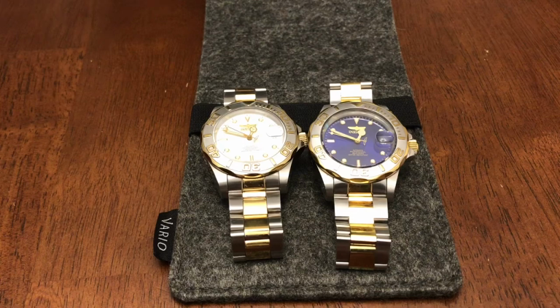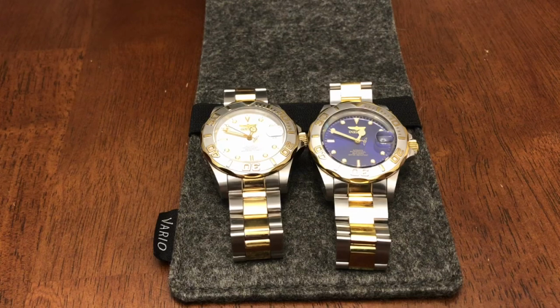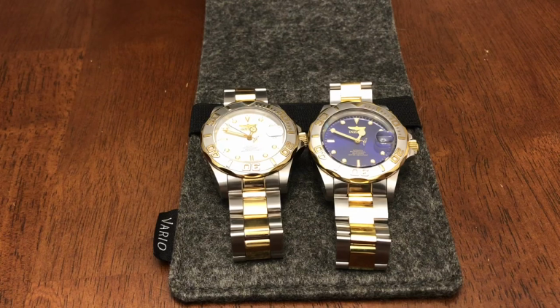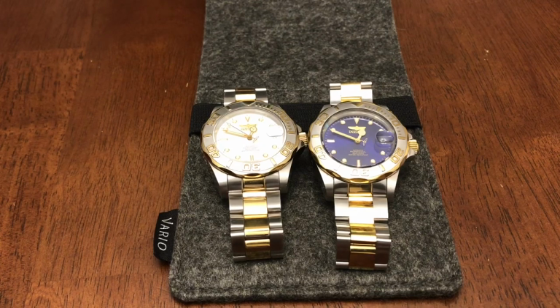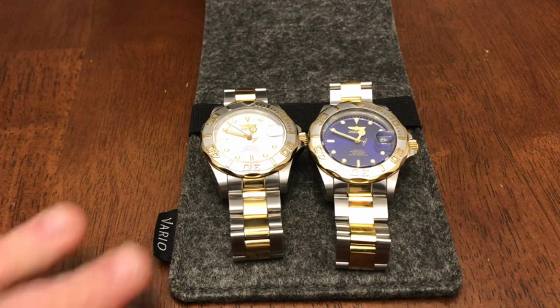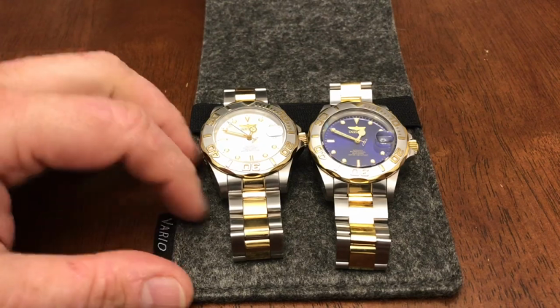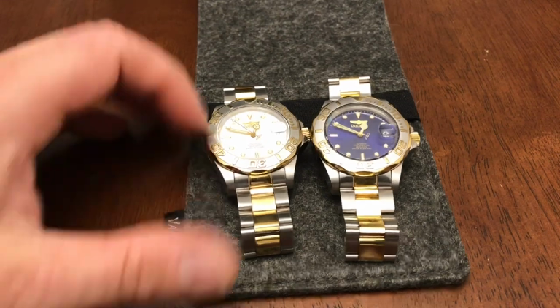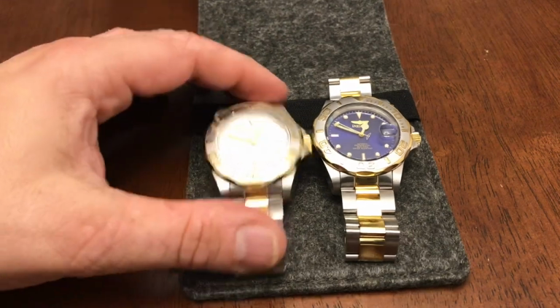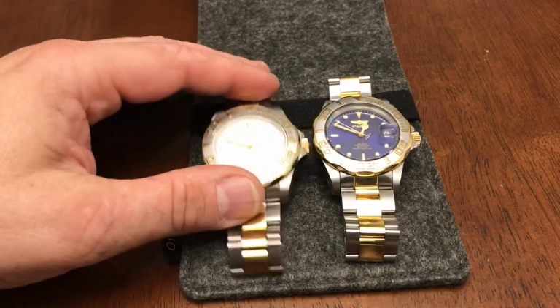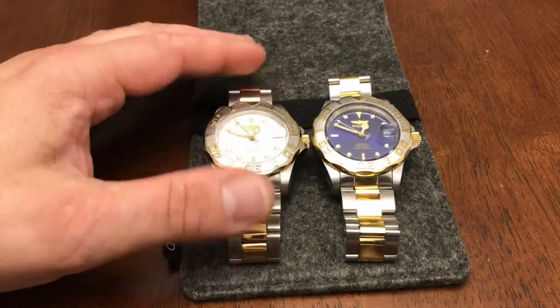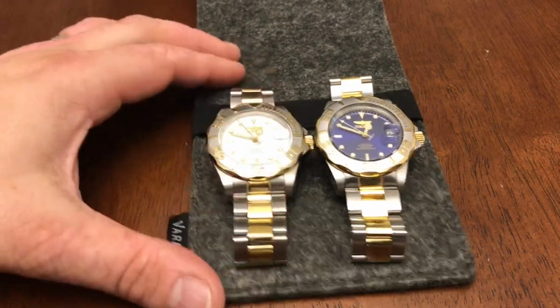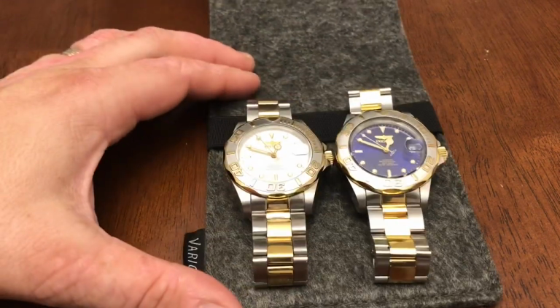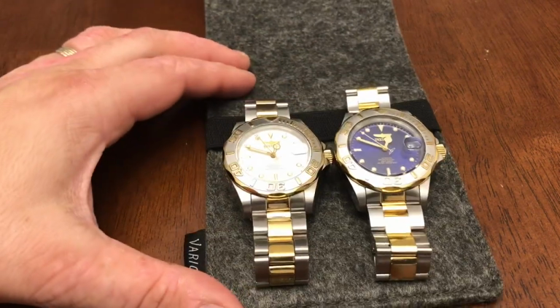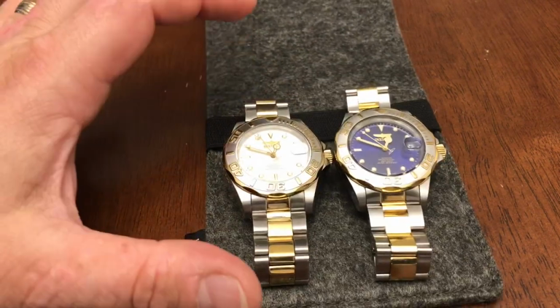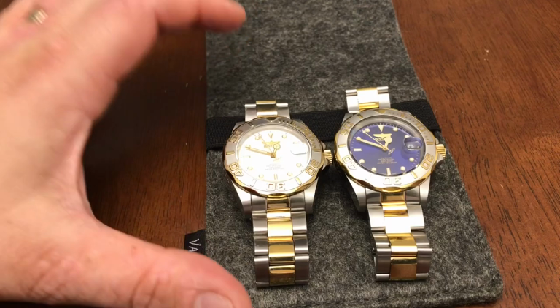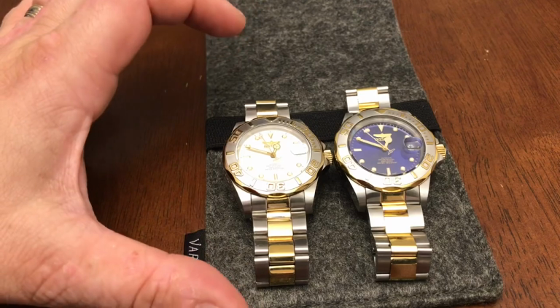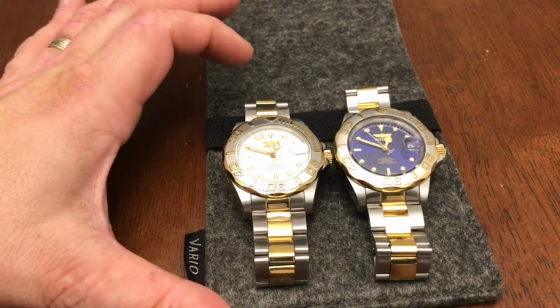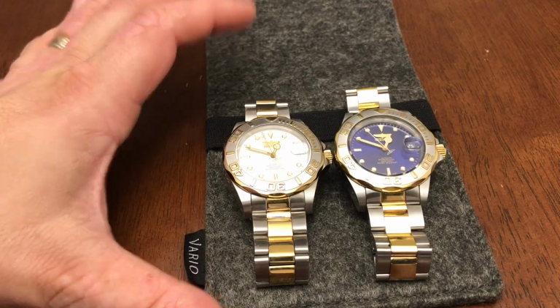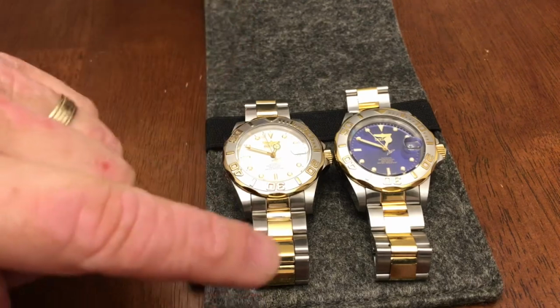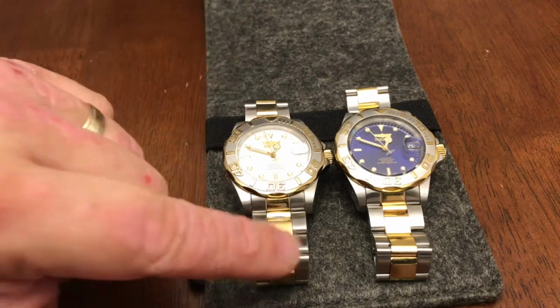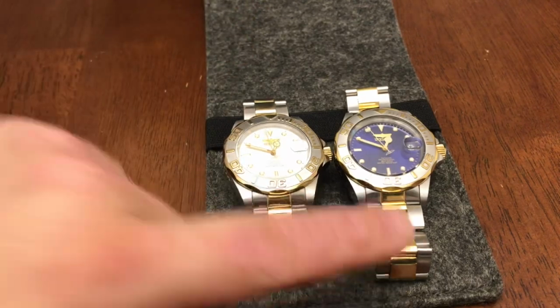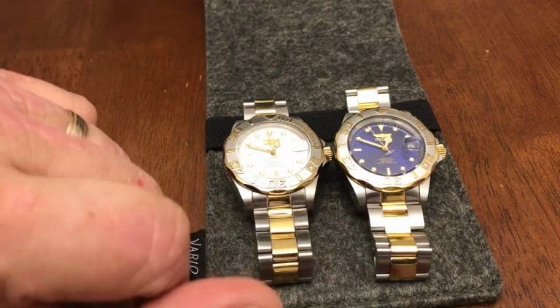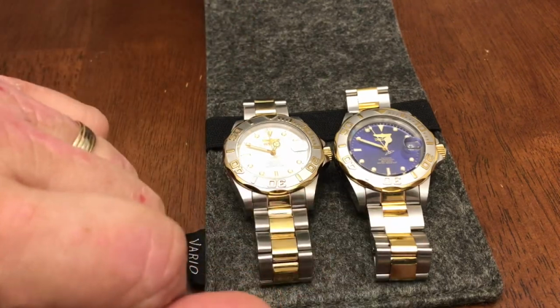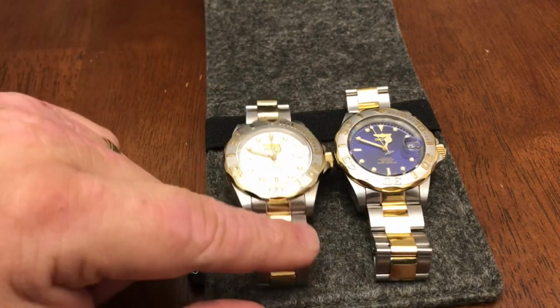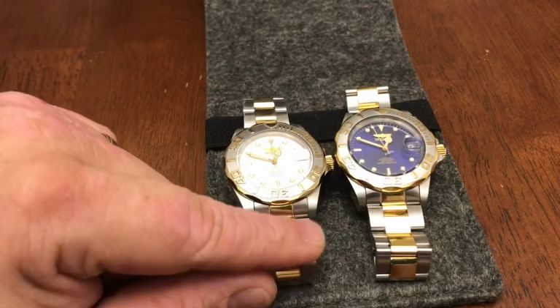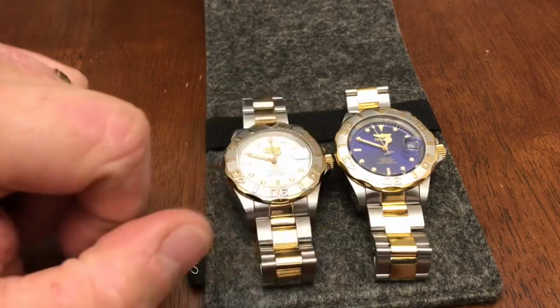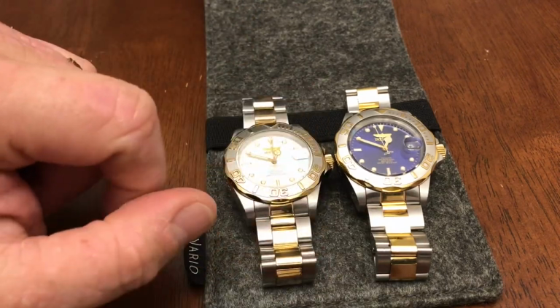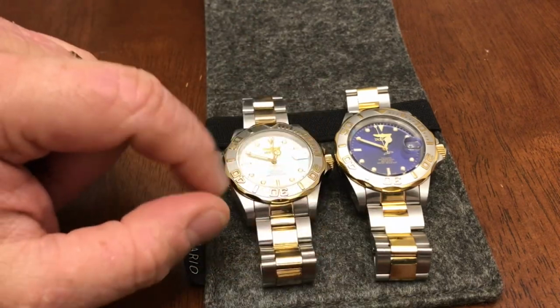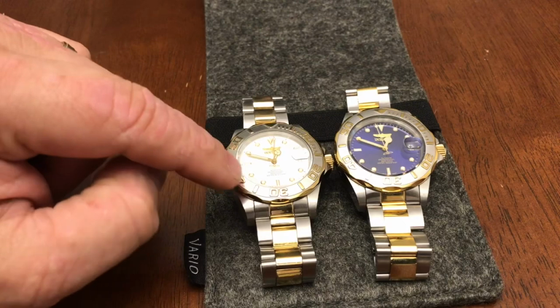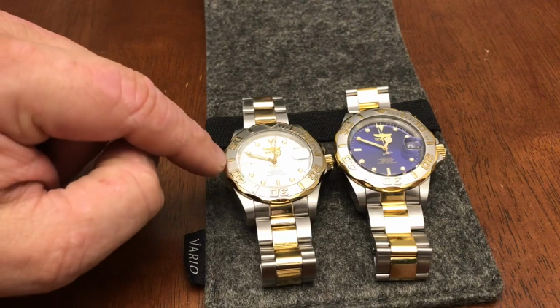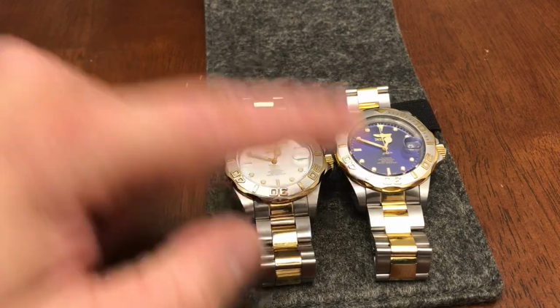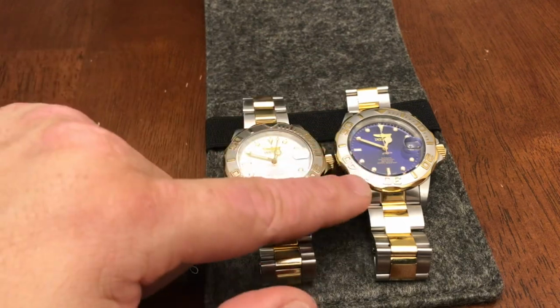So let's start off with the basics. Now these two watches are pretty much the same — they're both Pro Divers, both in the two-tone execution or colorway, both with the scallop bezels.